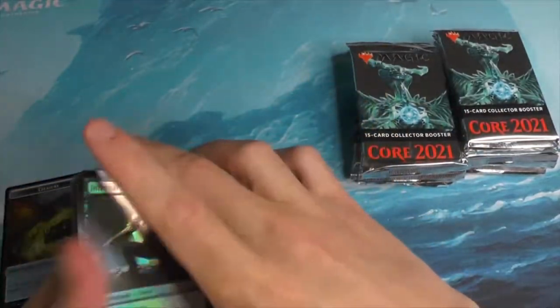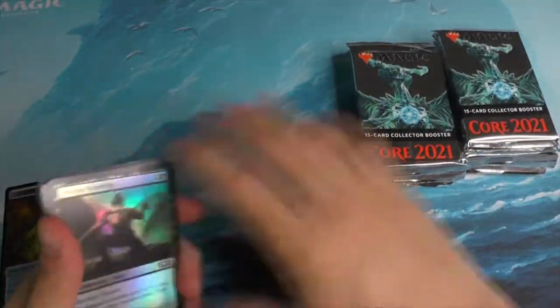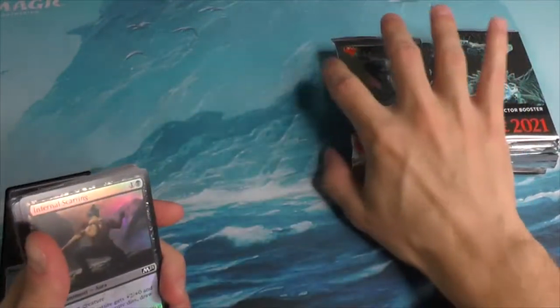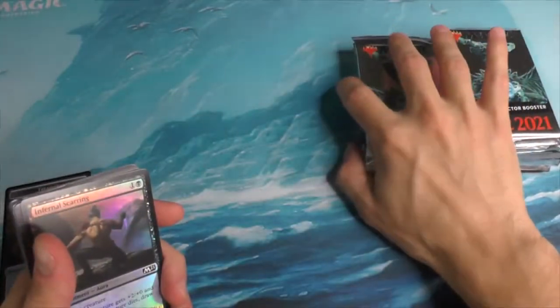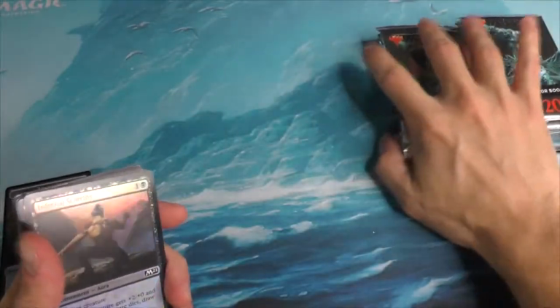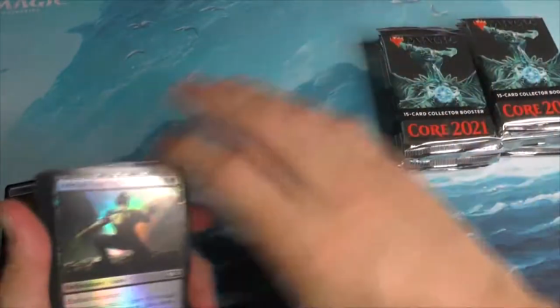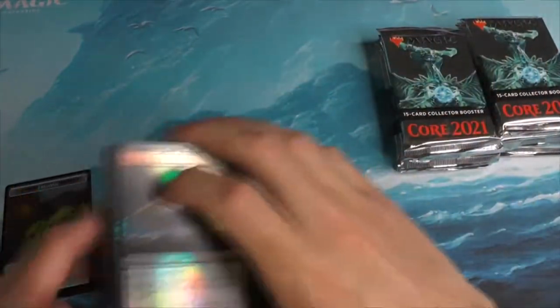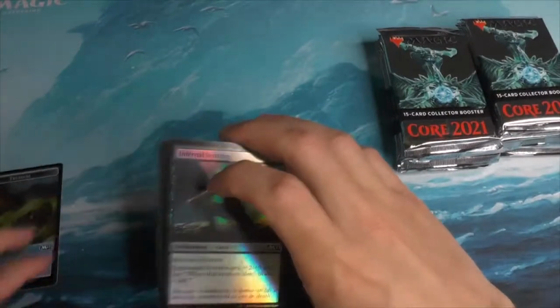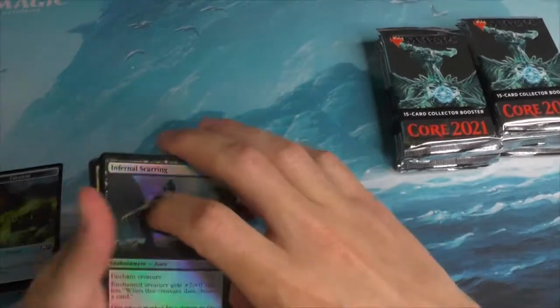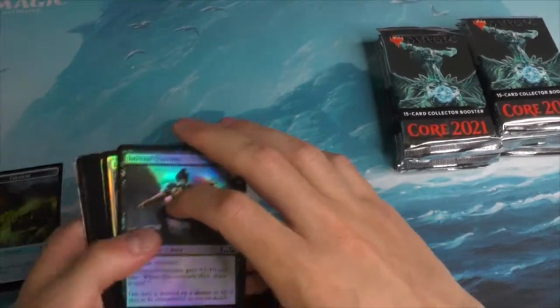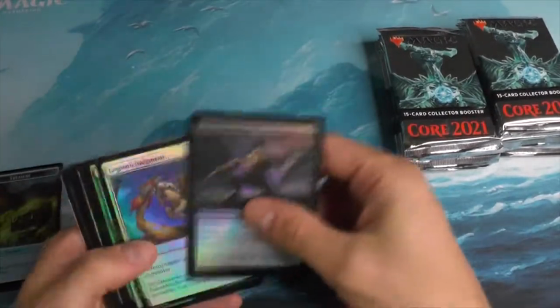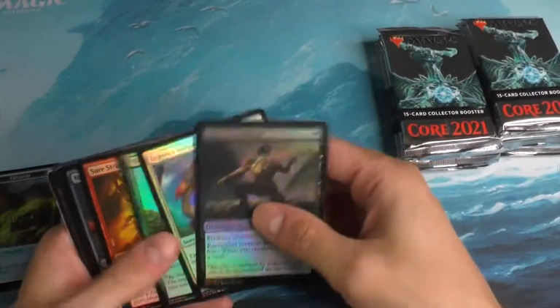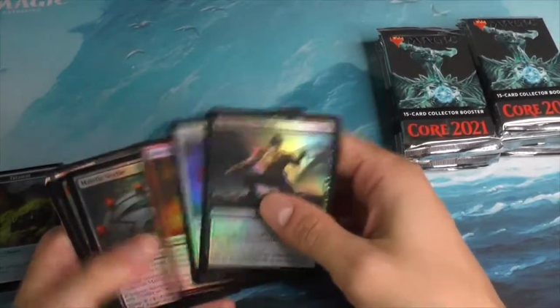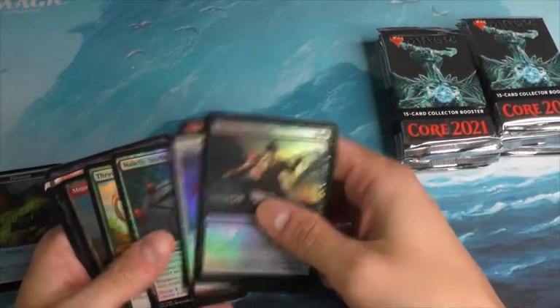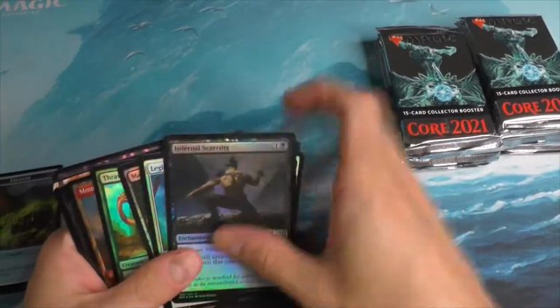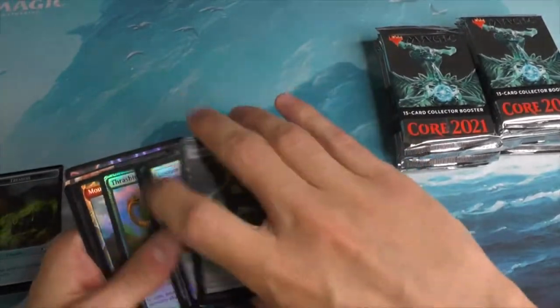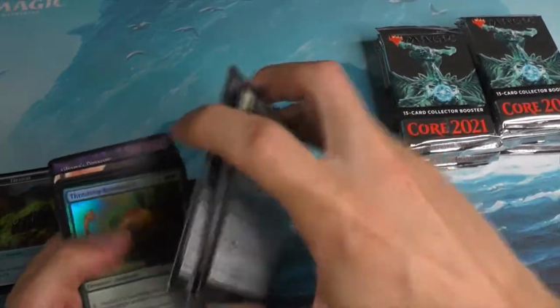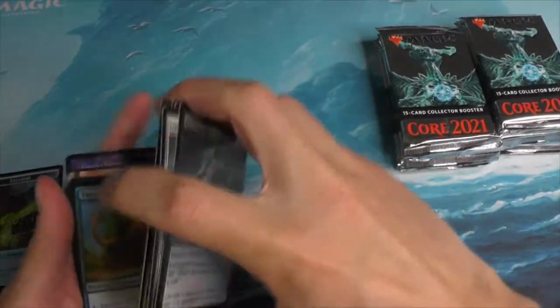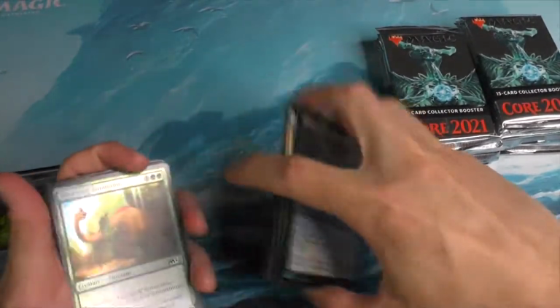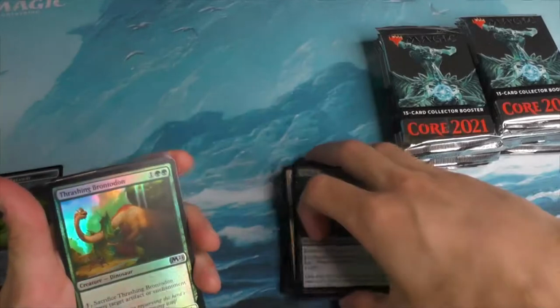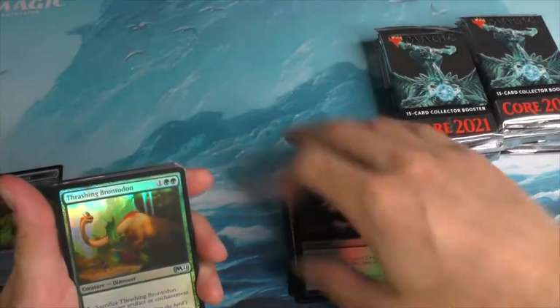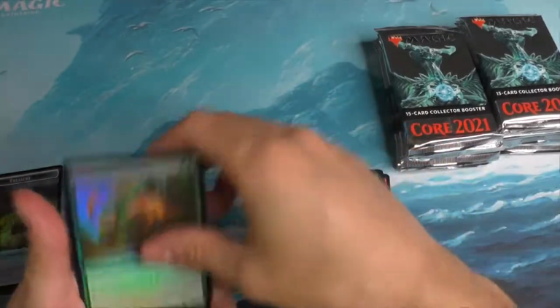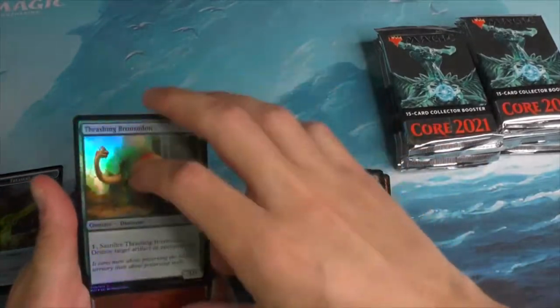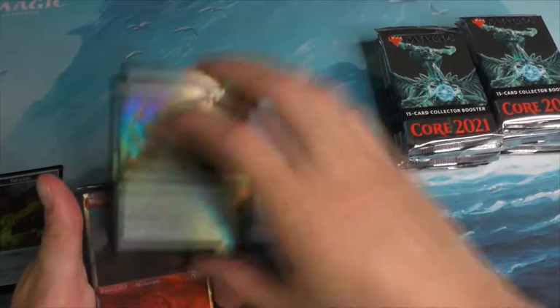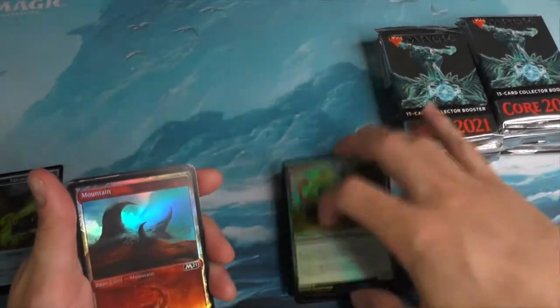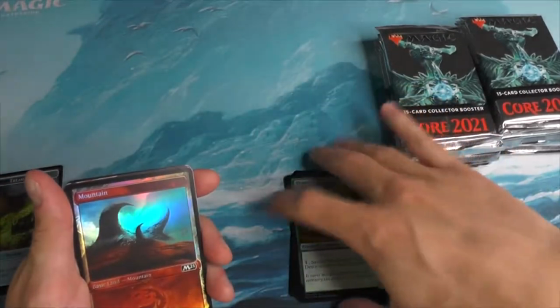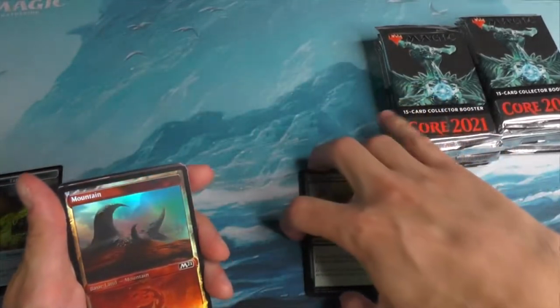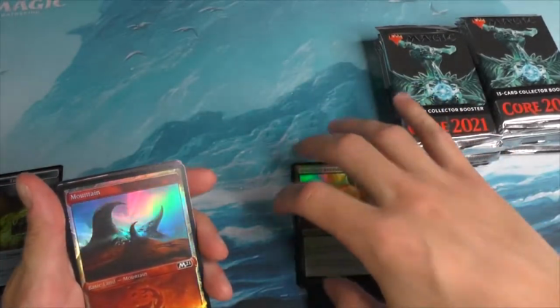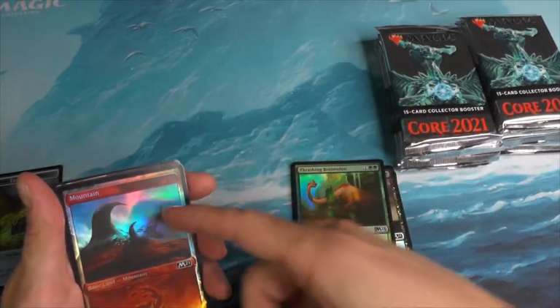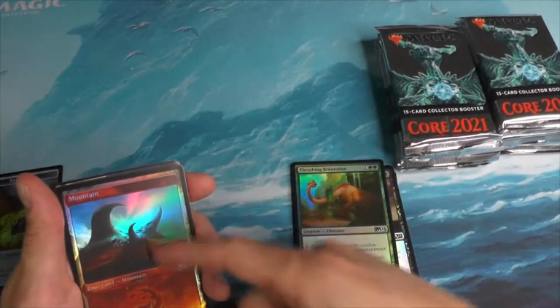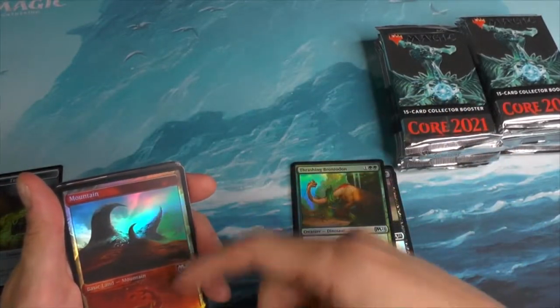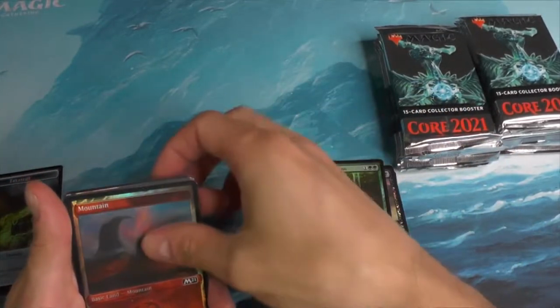How are you folks enjoying the Core 21 boxes so far? I've been quite impressed with the artwork. I have noticed there's been an awful lot of scraping on the foiling here.